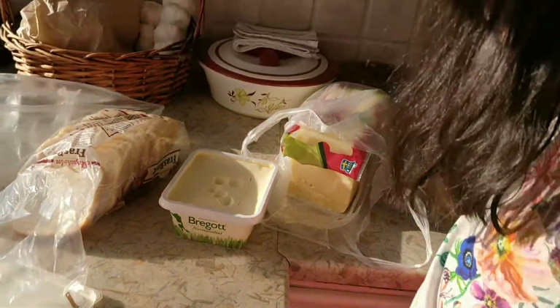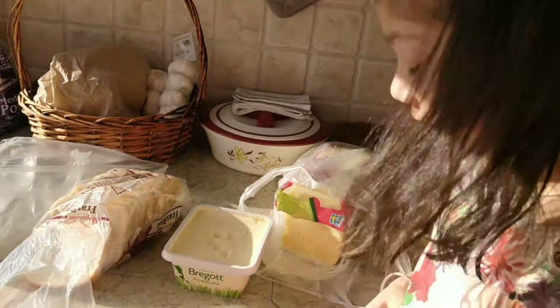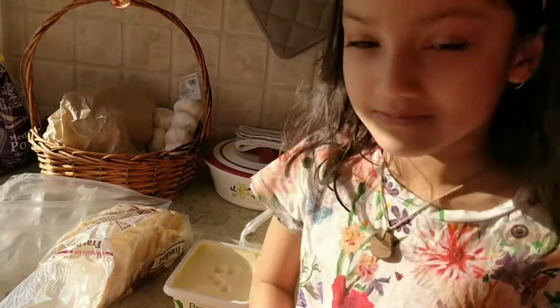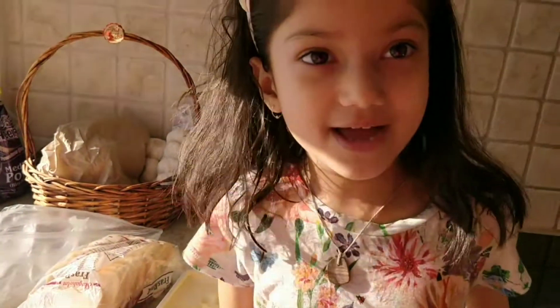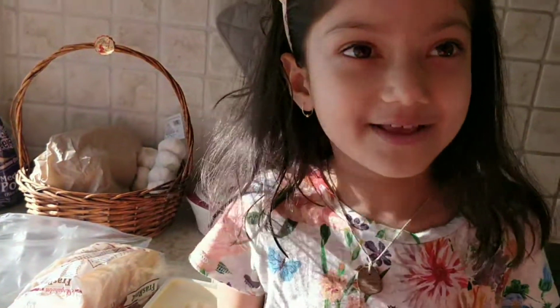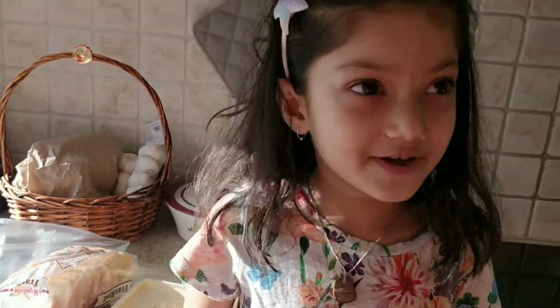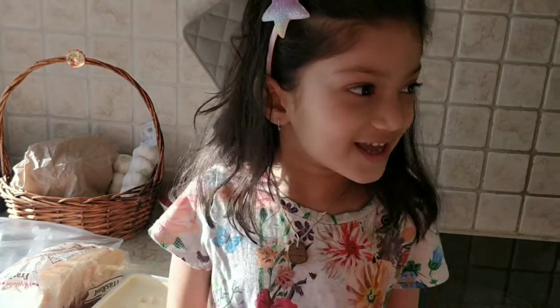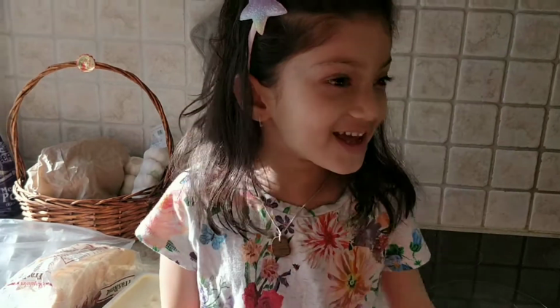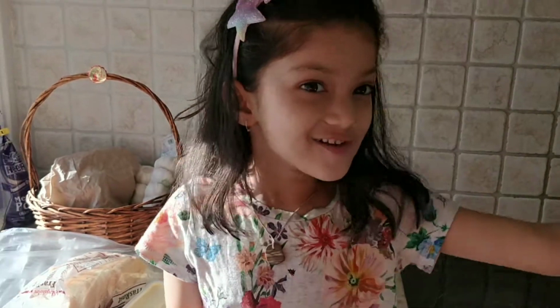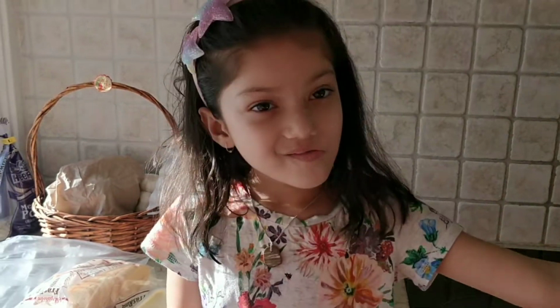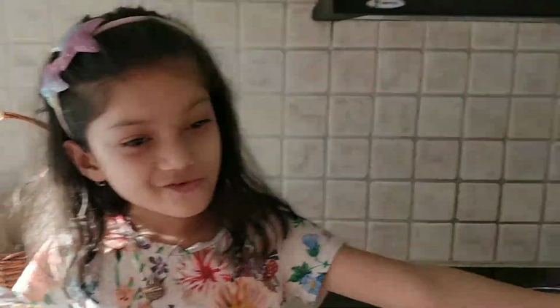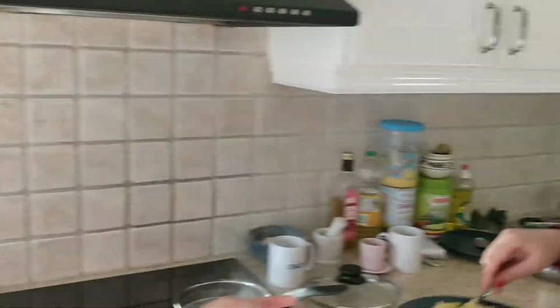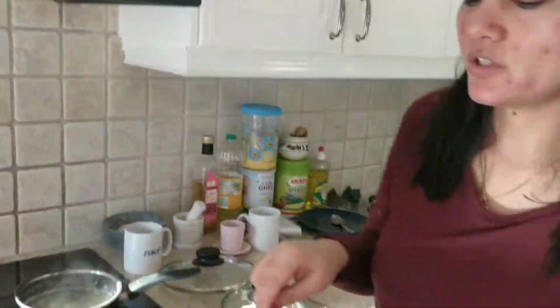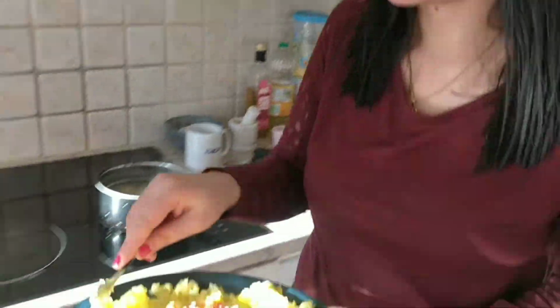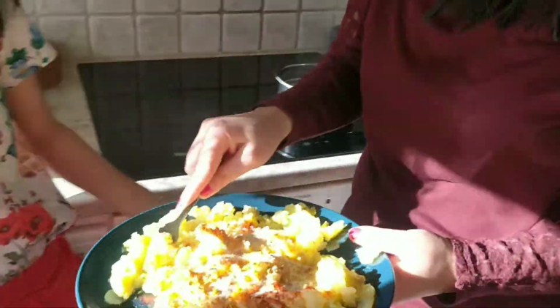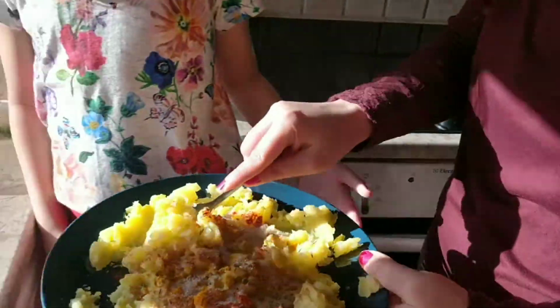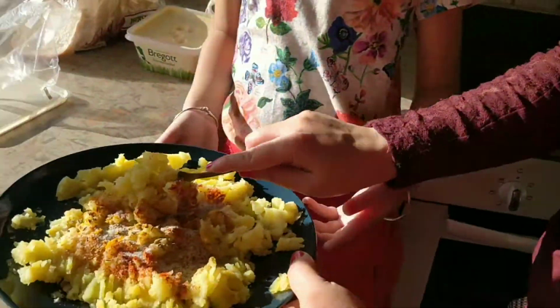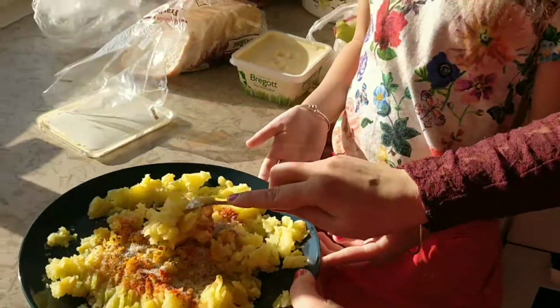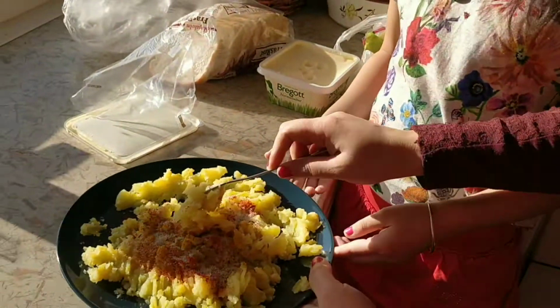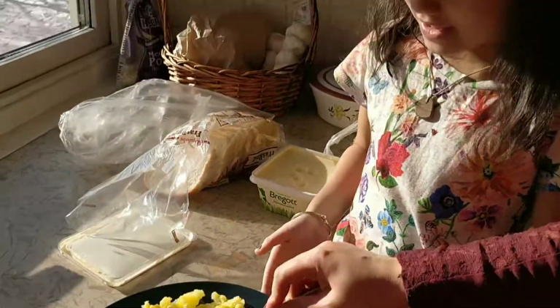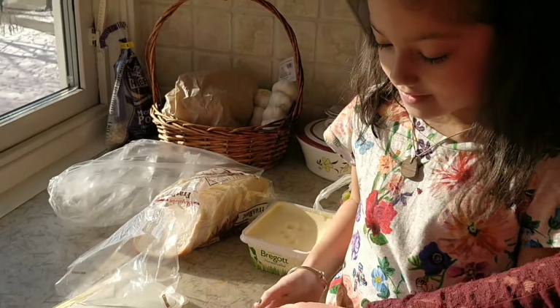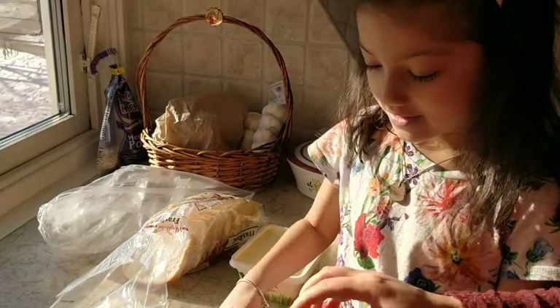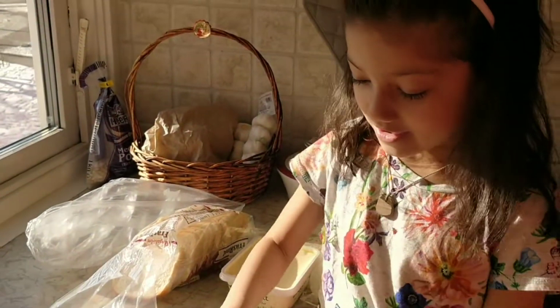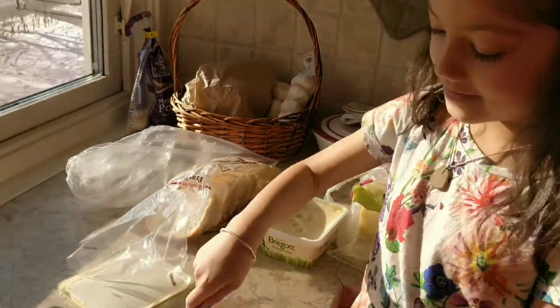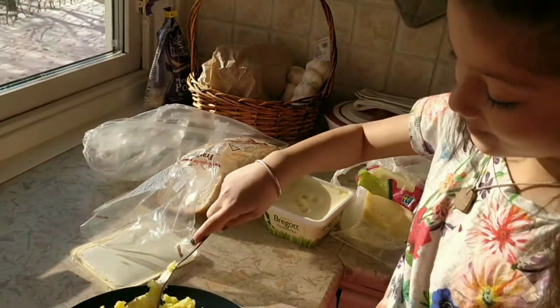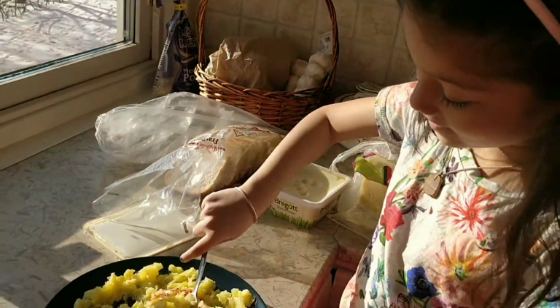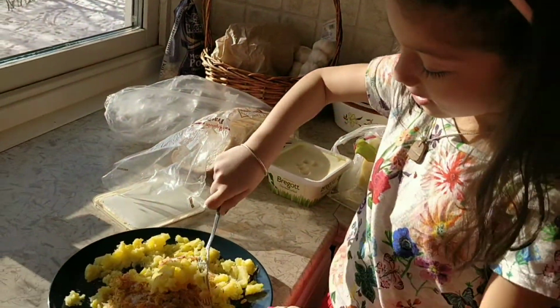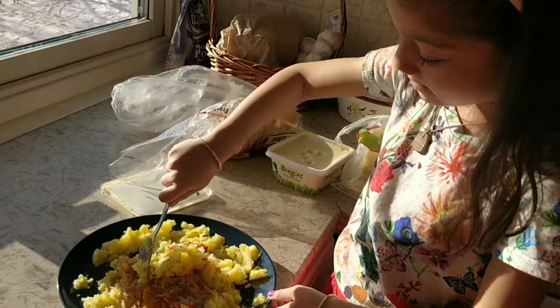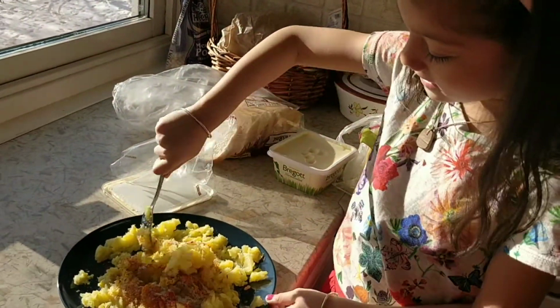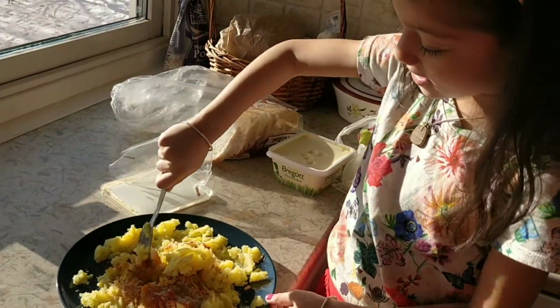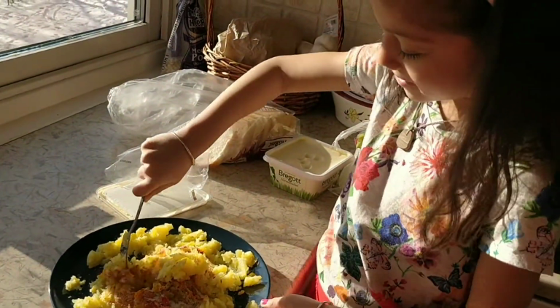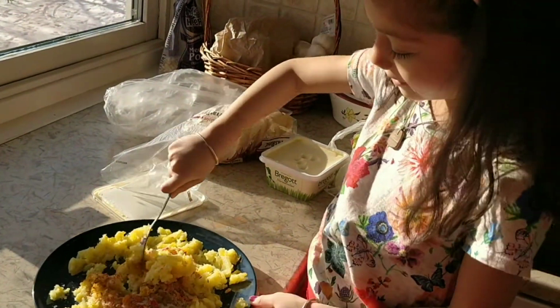Now my mom will help me. Can you mix it? Now we will mix the potatoes.